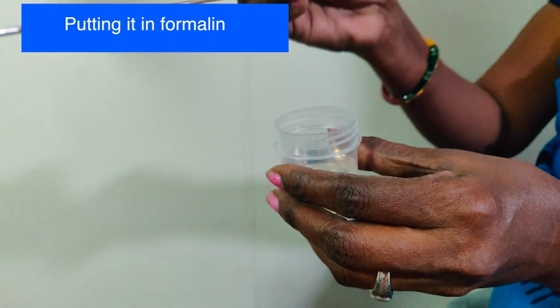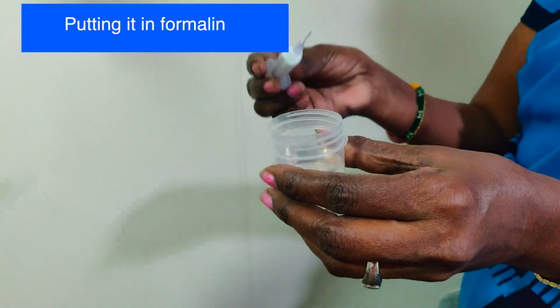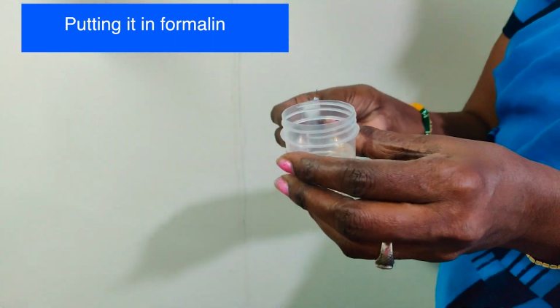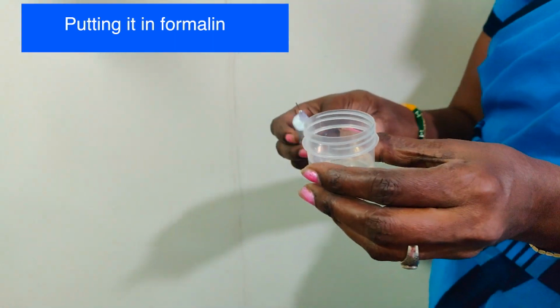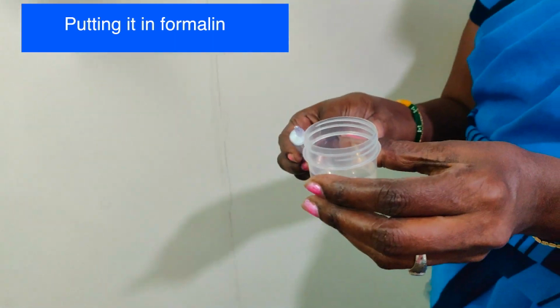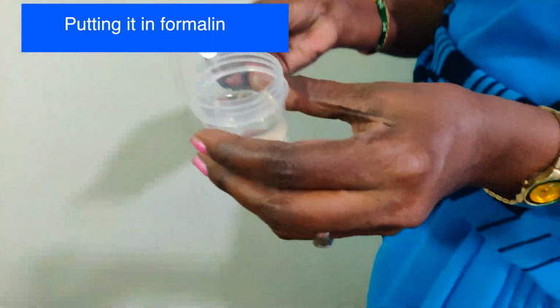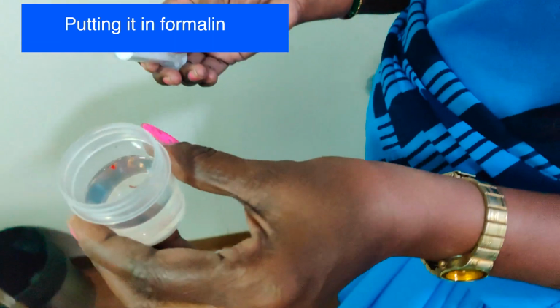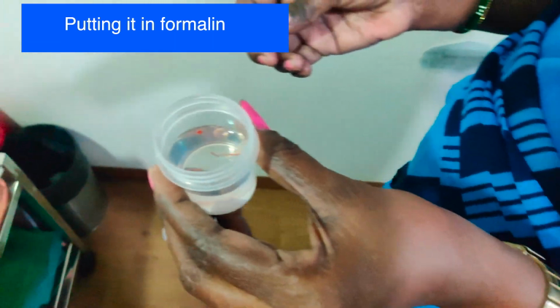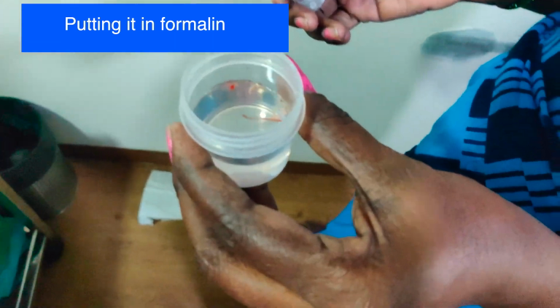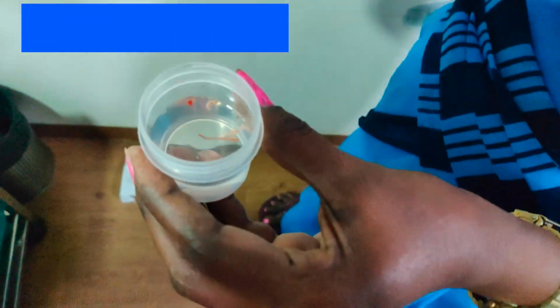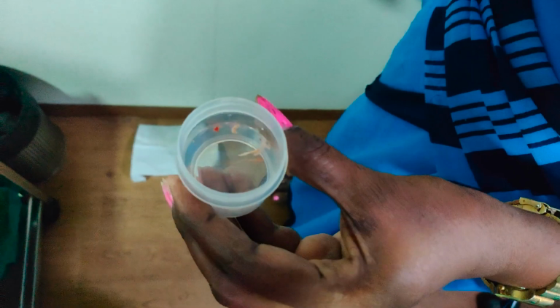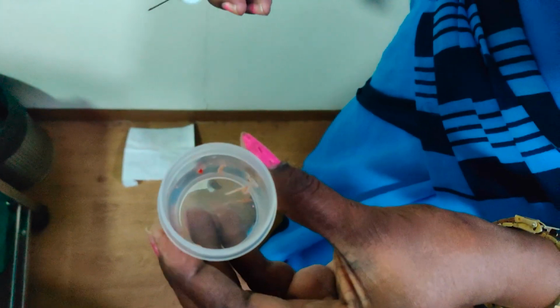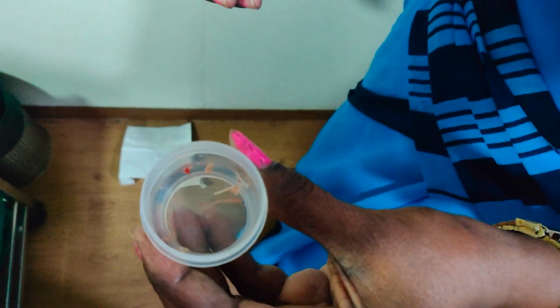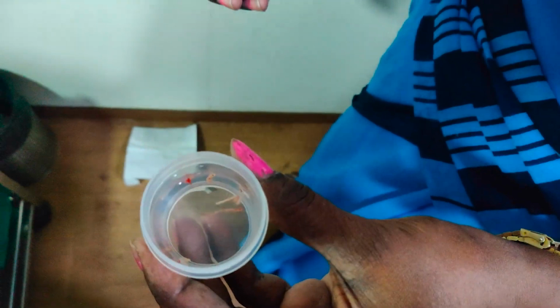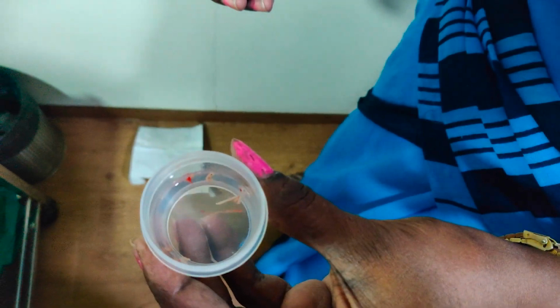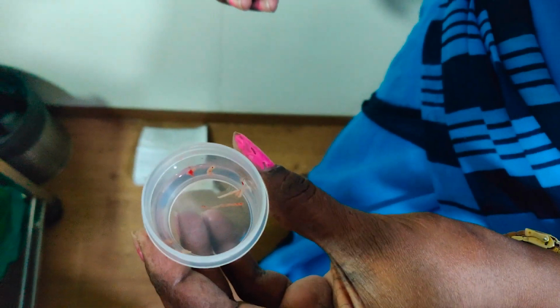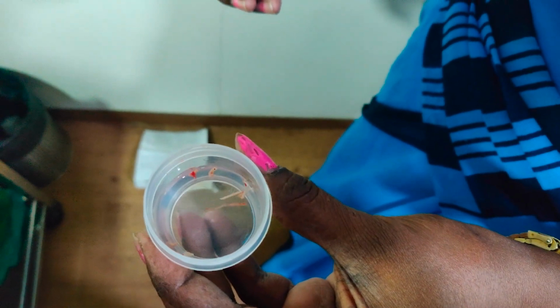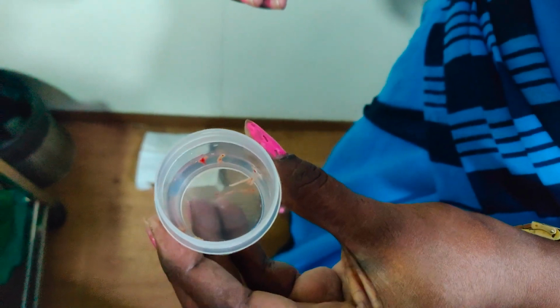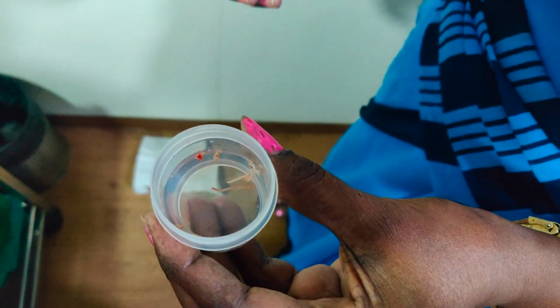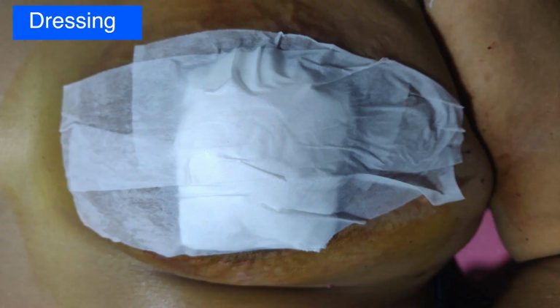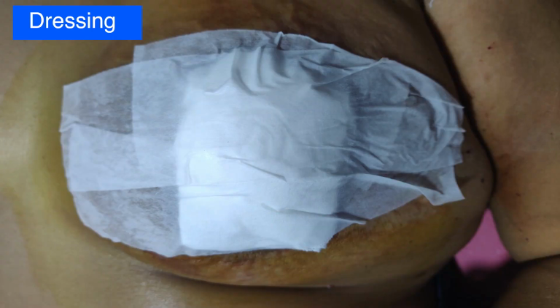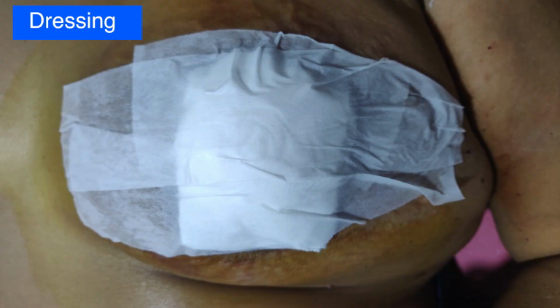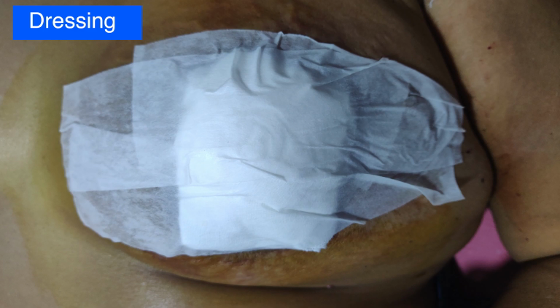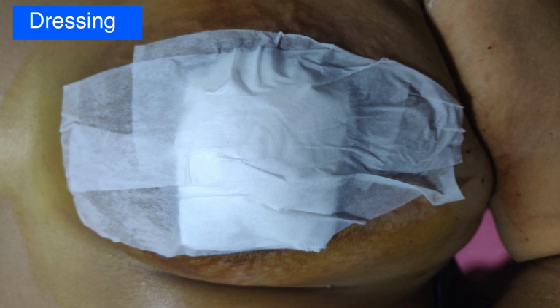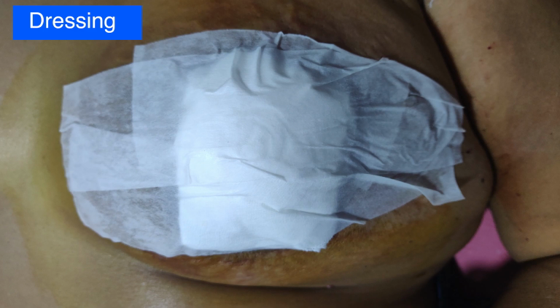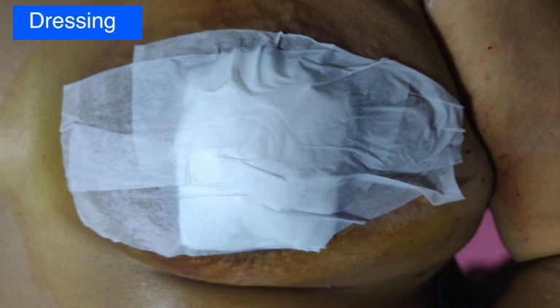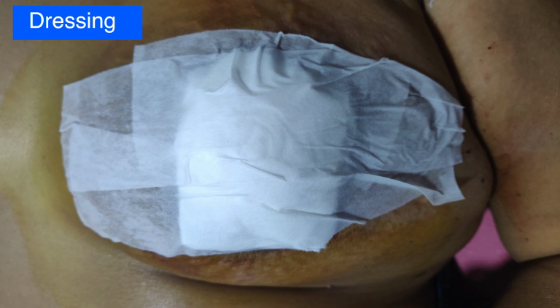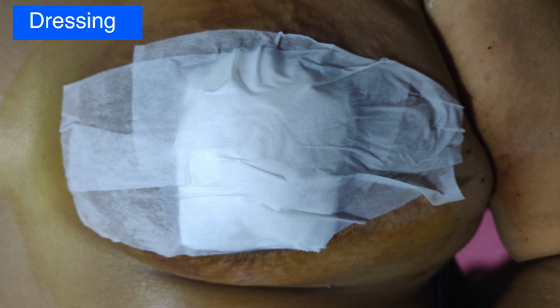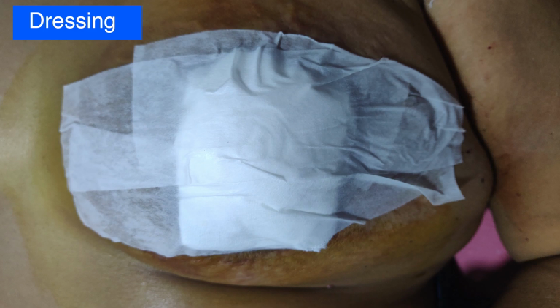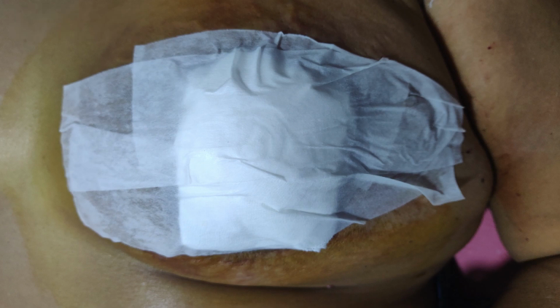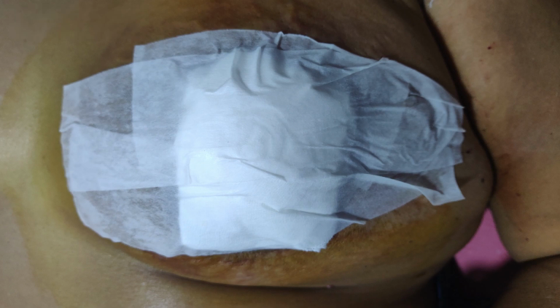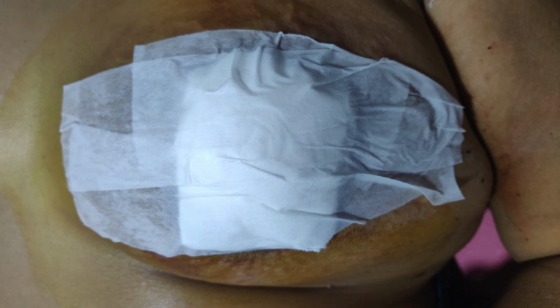Six to eight such specimens are collected, which is adequate for pathological analysis. The patient does not require any stitches. A simple dressing is given that can be removed a couple of days later.